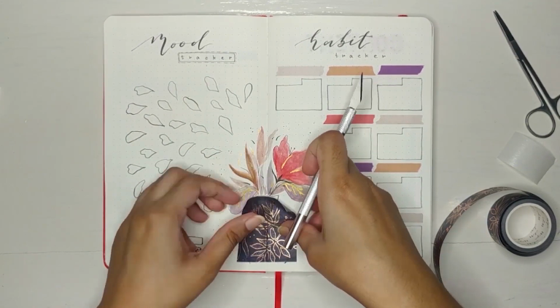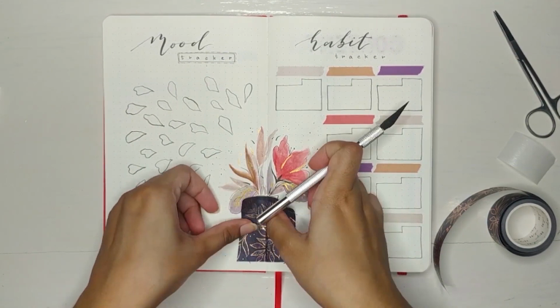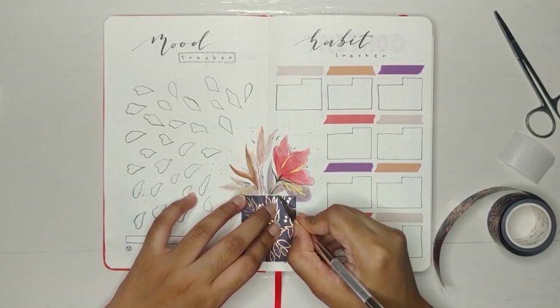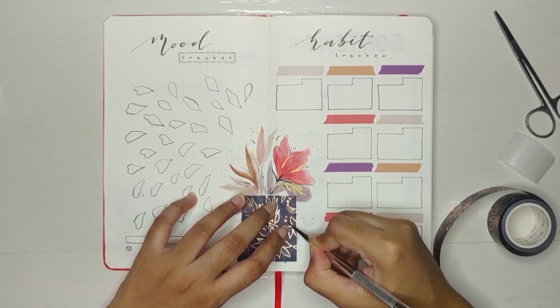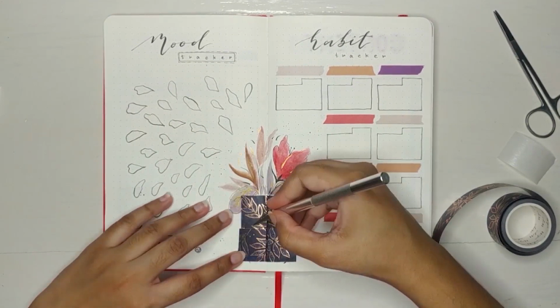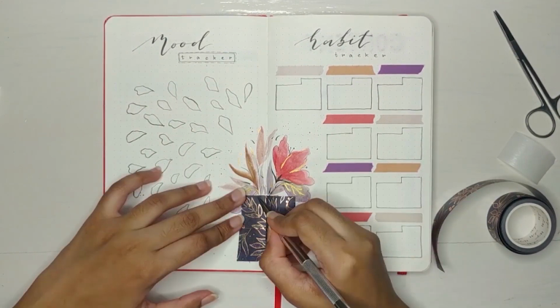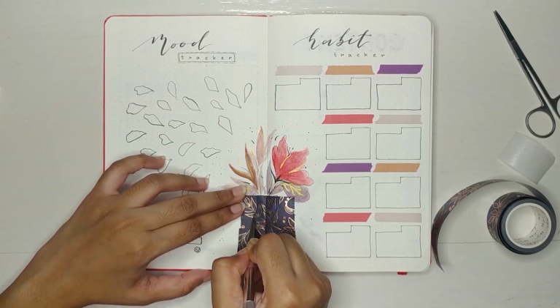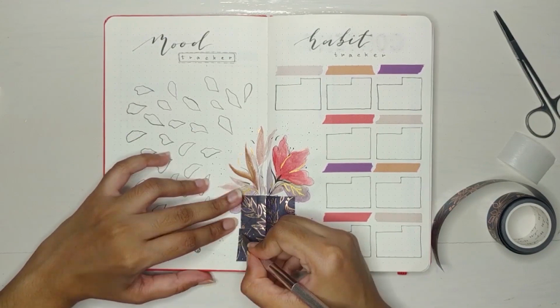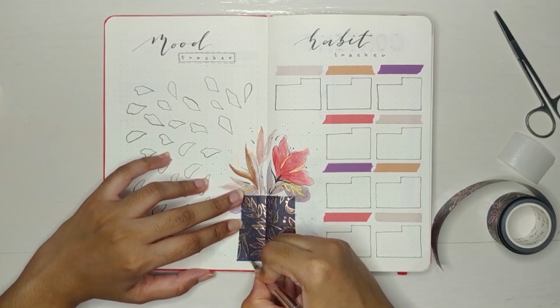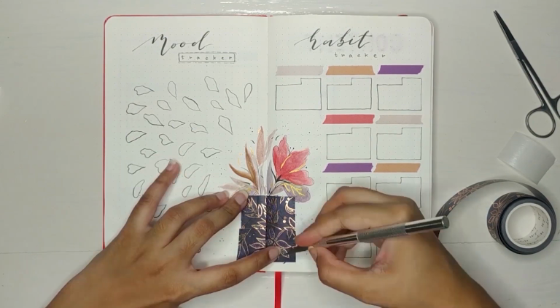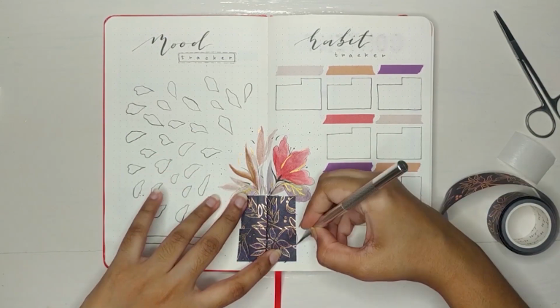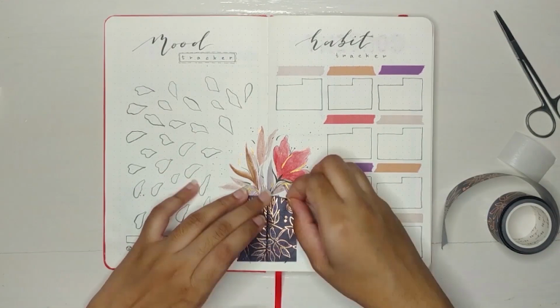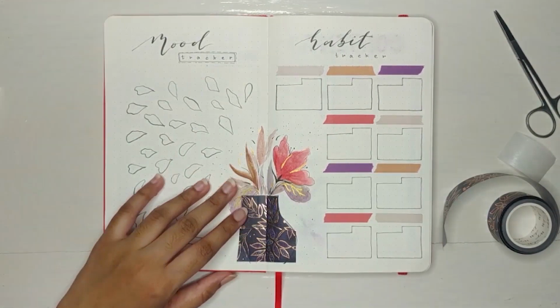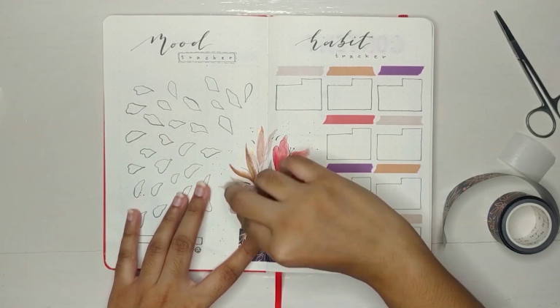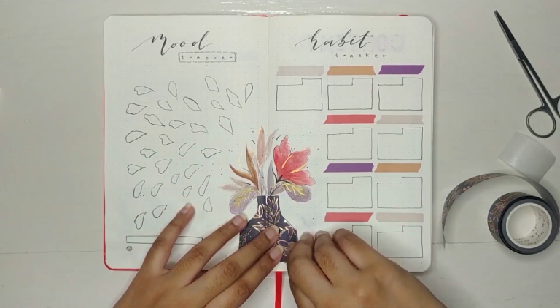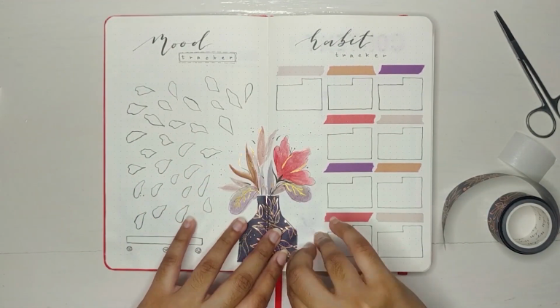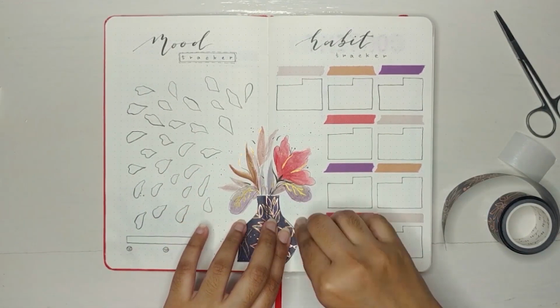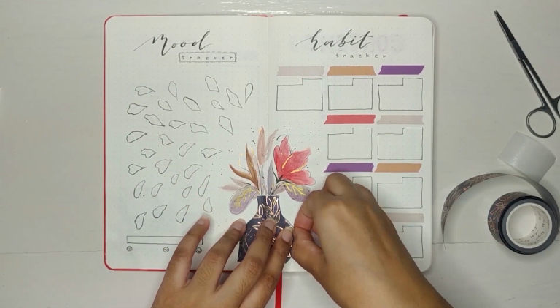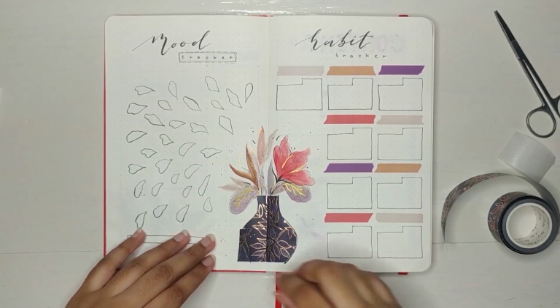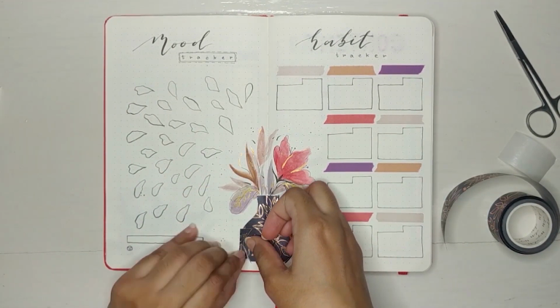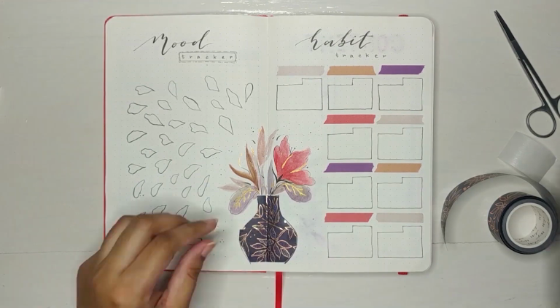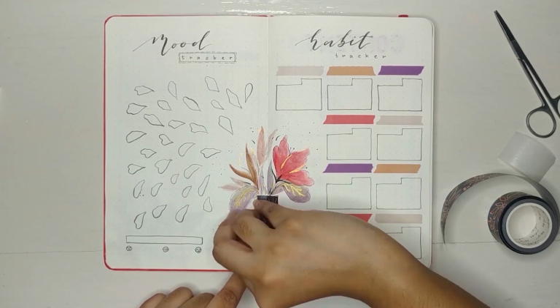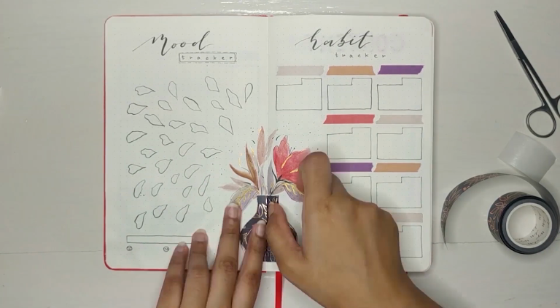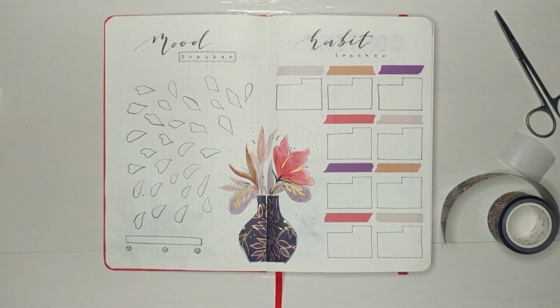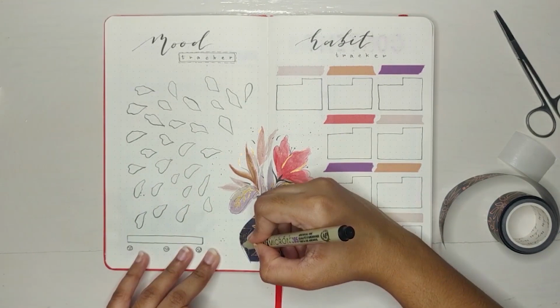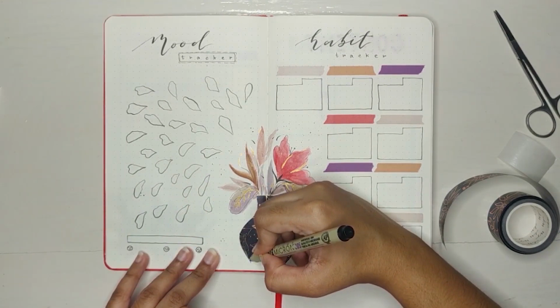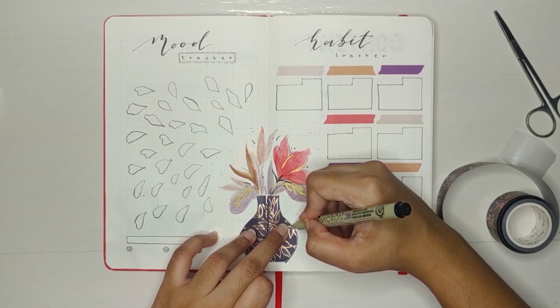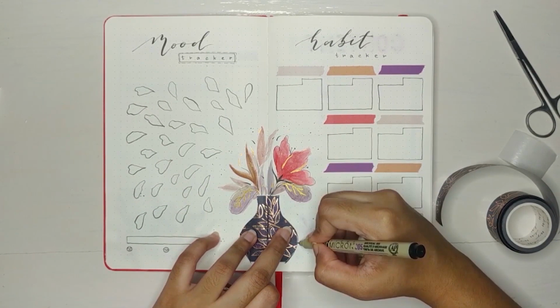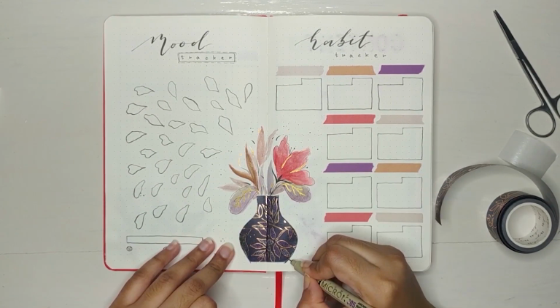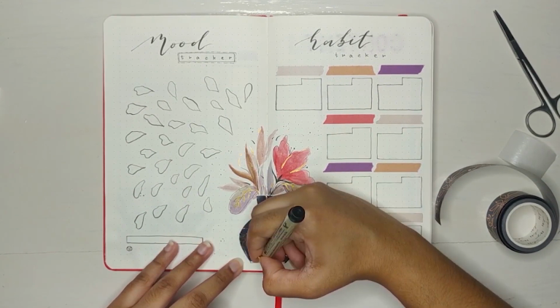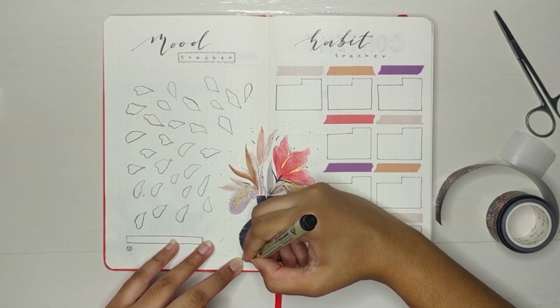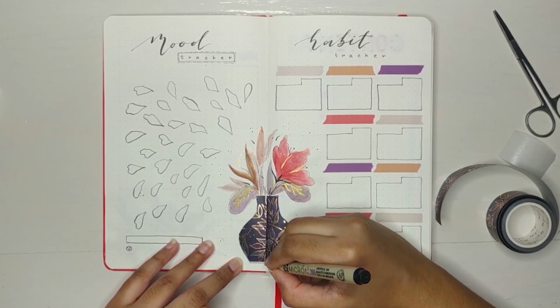I'm sticking the washi tapes very well so that they don't cause any problems when folding afterwards. I'm not great at this and often miss some spaces, but I can color them up with my brush pen.